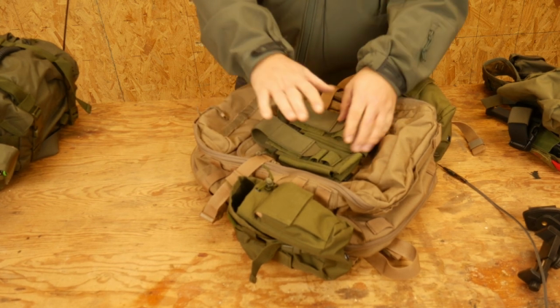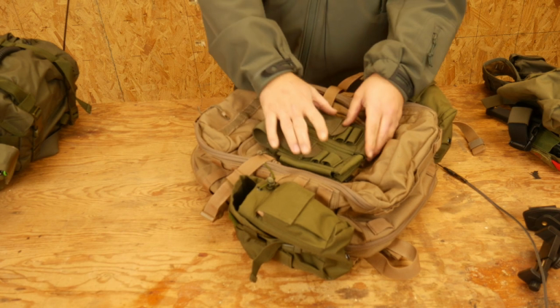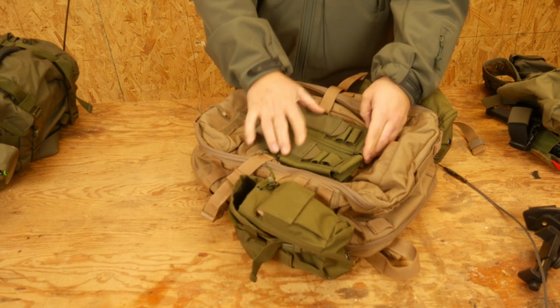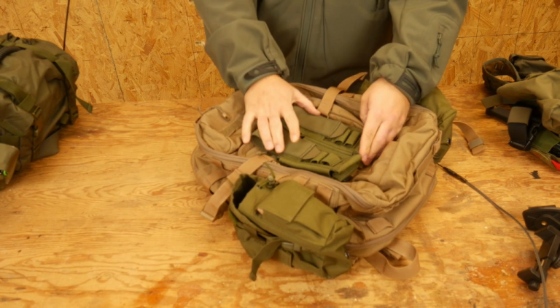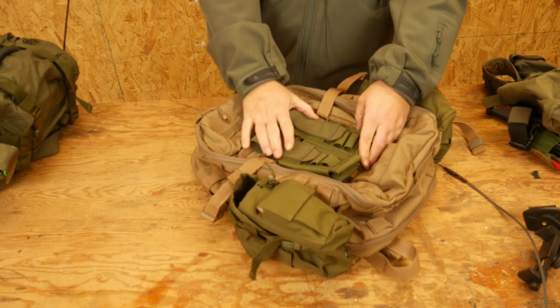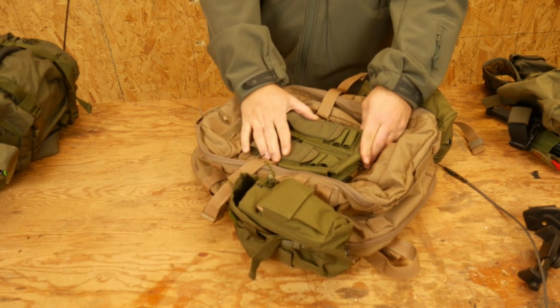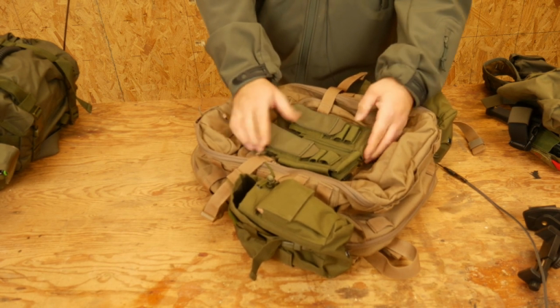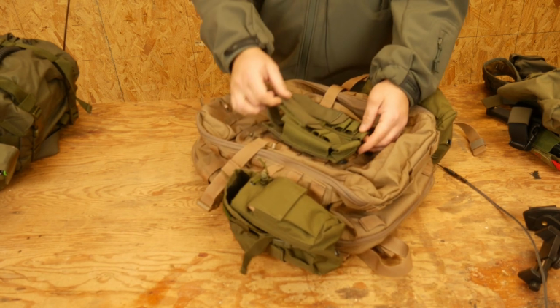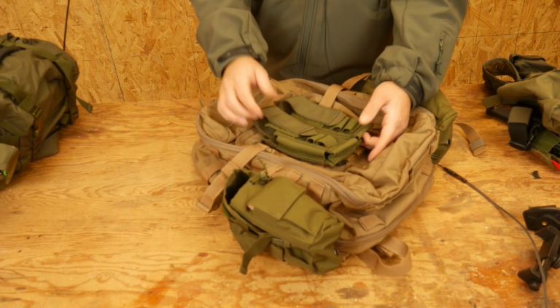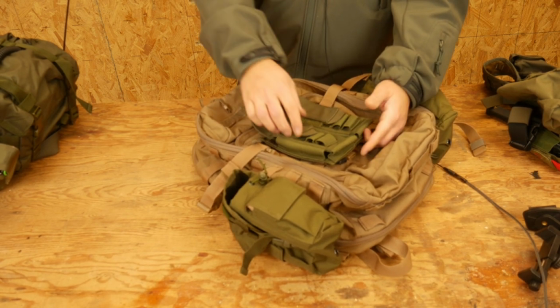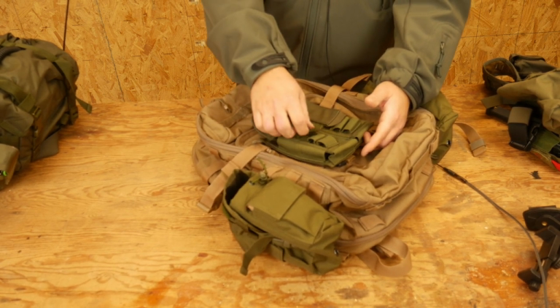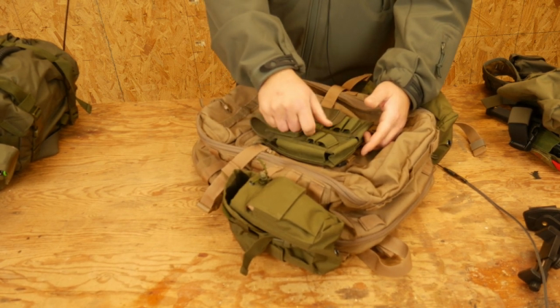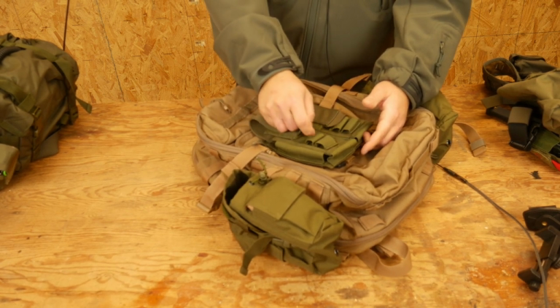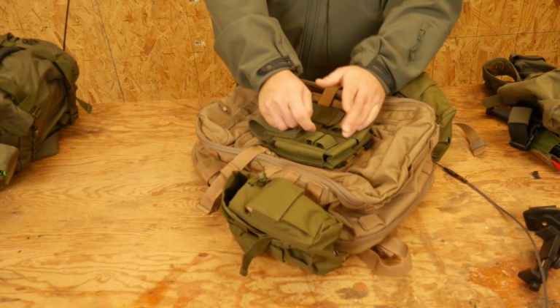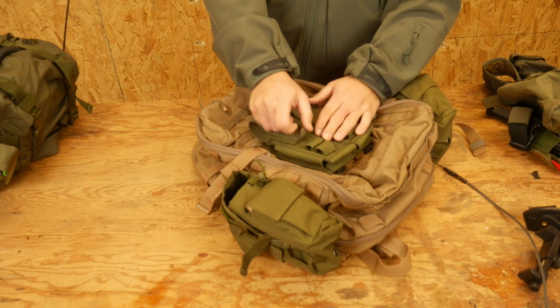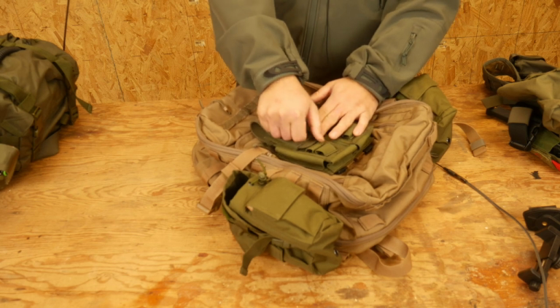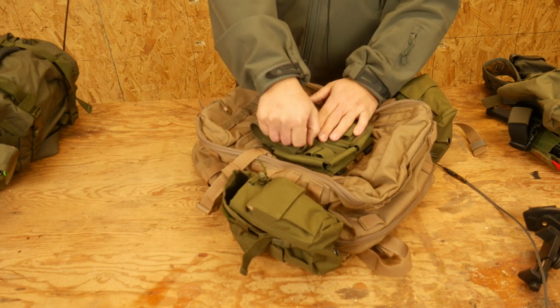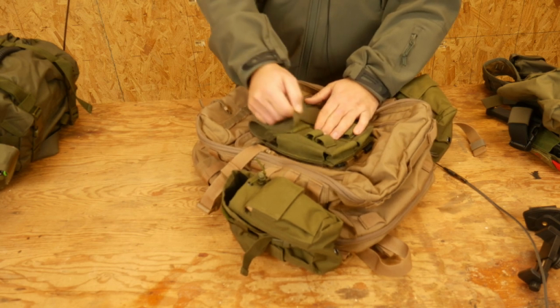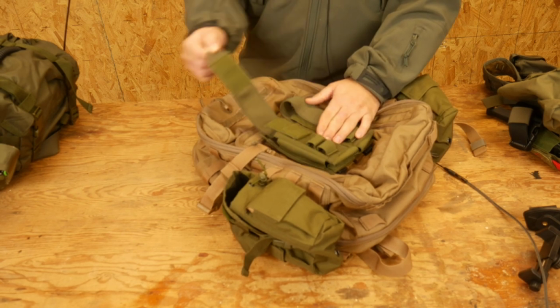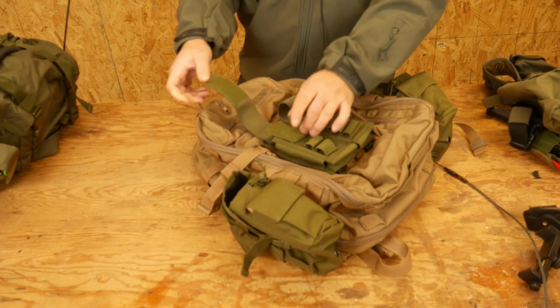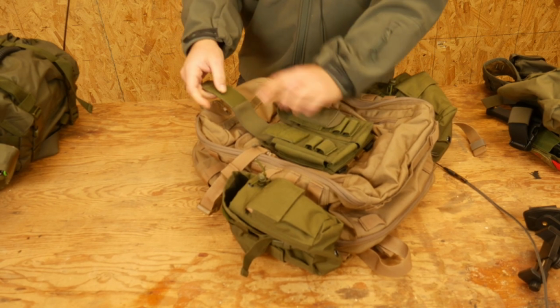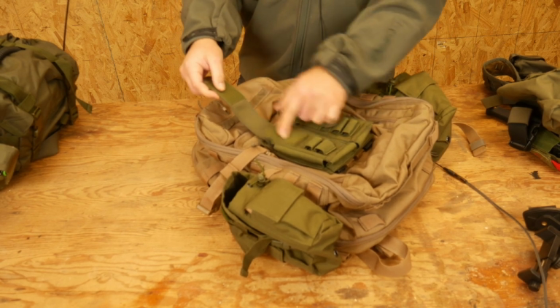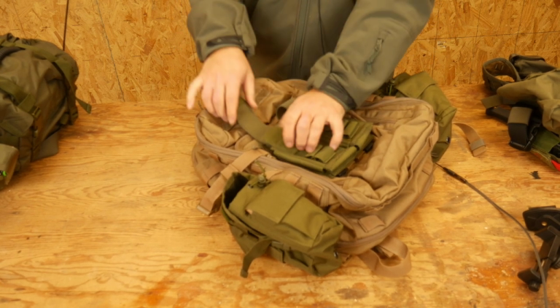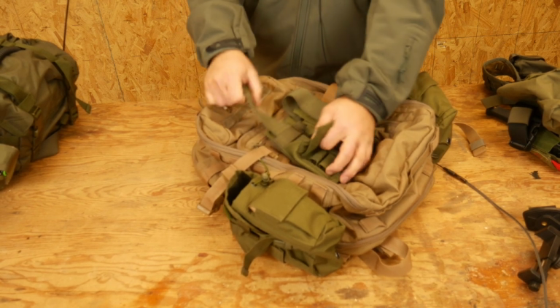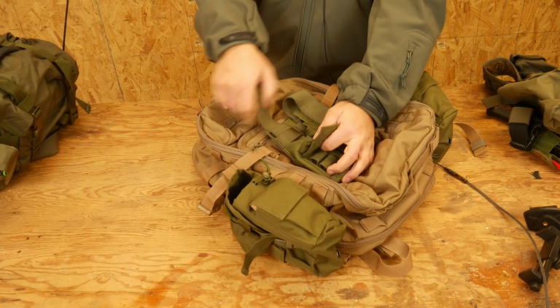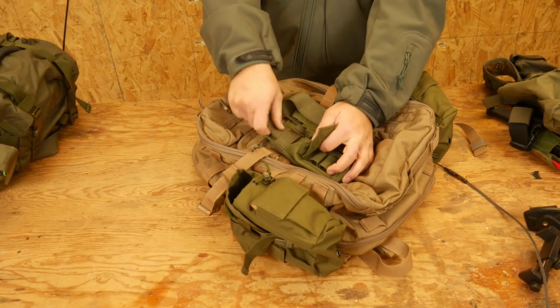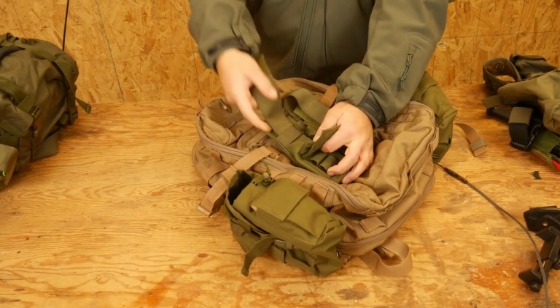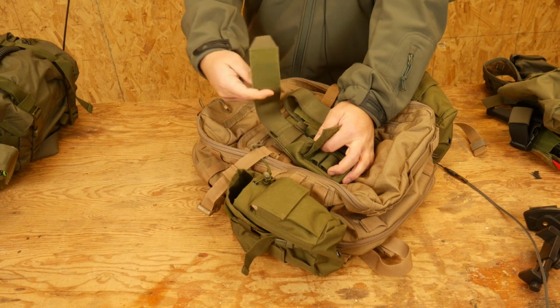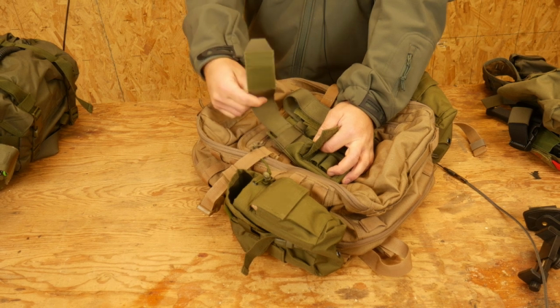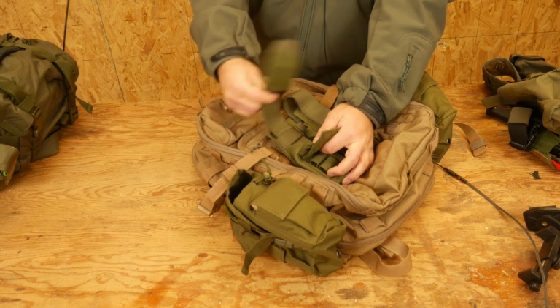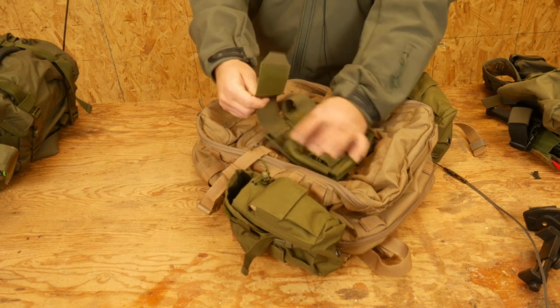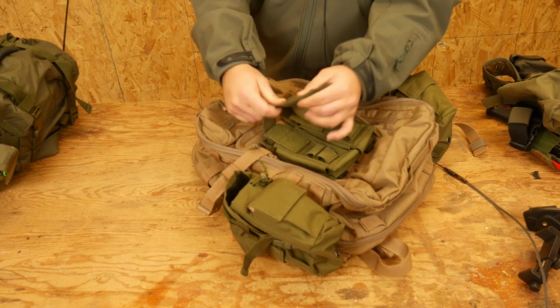This is a double stack mag pouch from AR500 Armor. A lot of them are like this — this is just one that is an example. But they have a Velcro front, of course, and then they have a removable Velcro top cover.